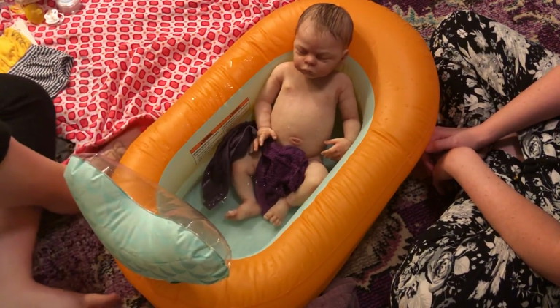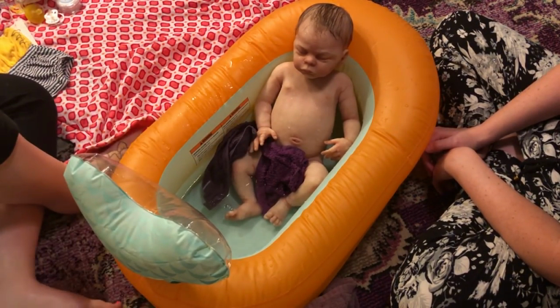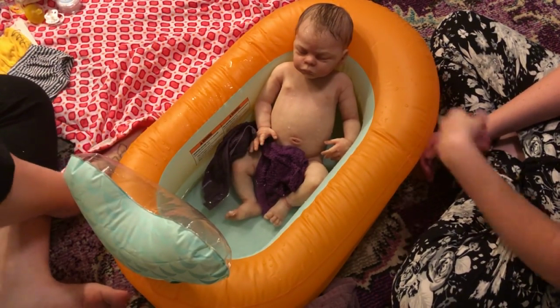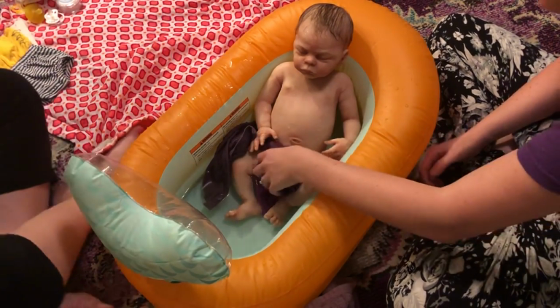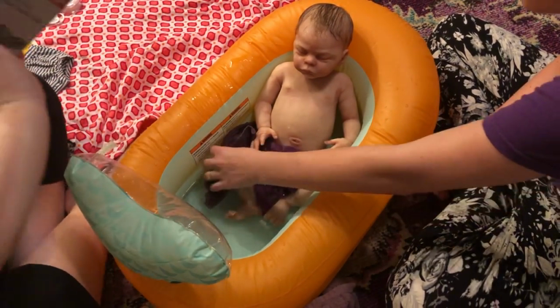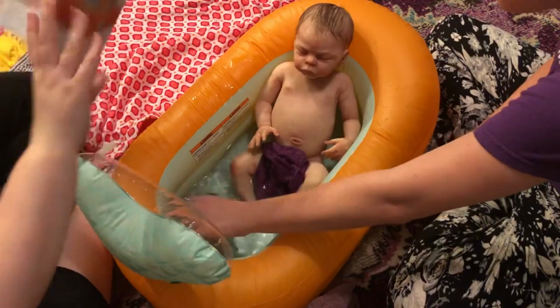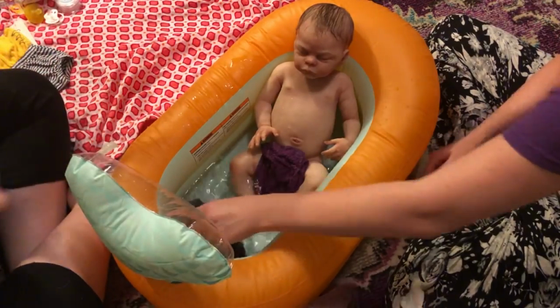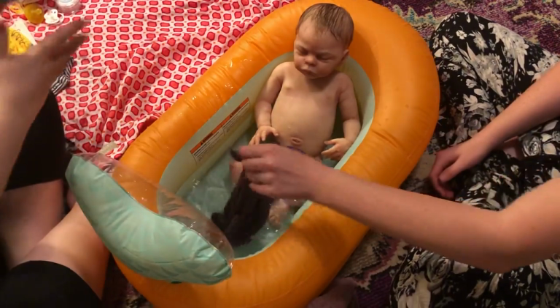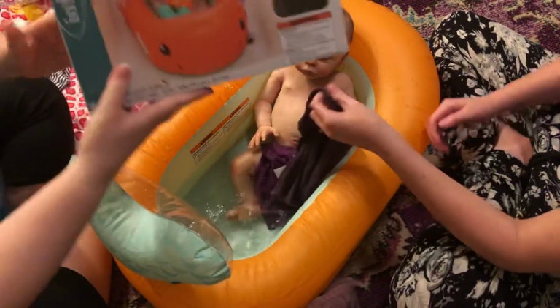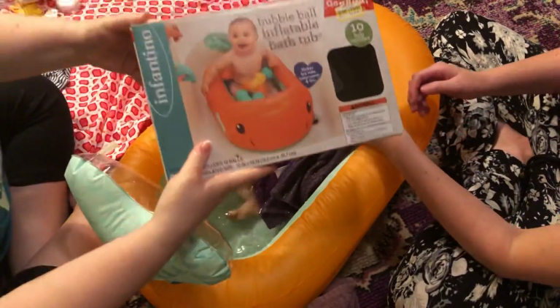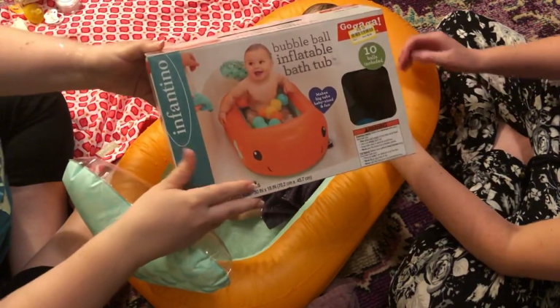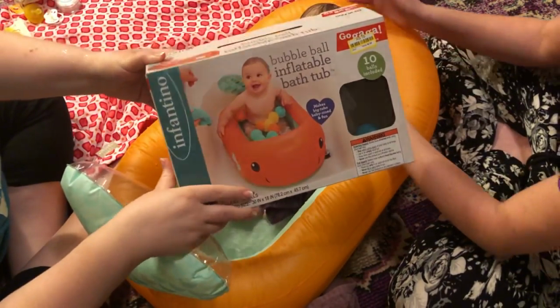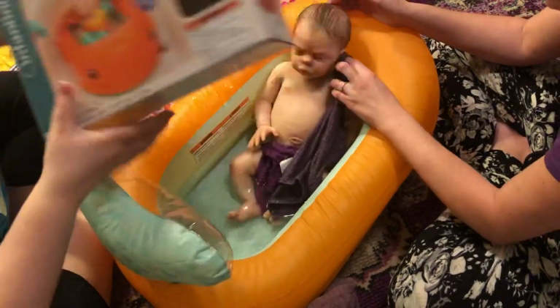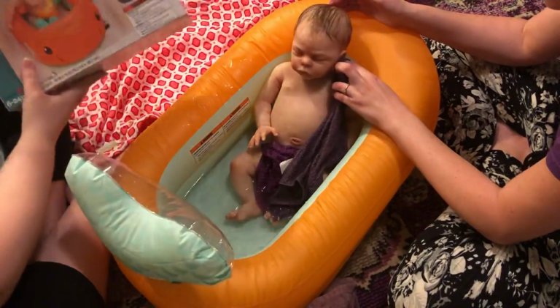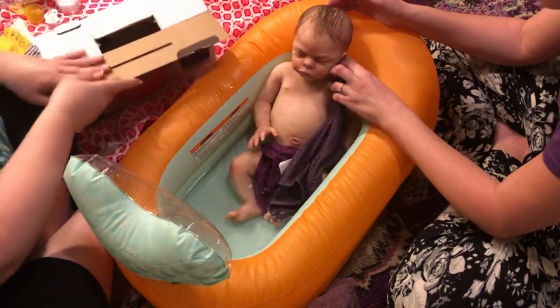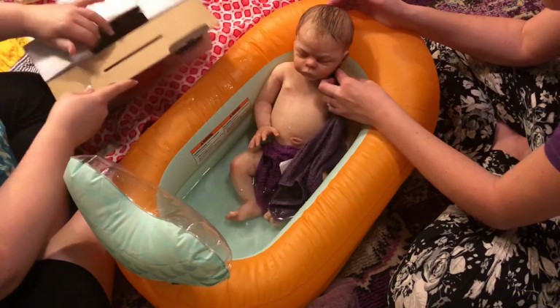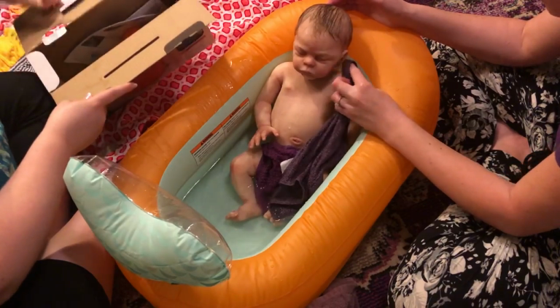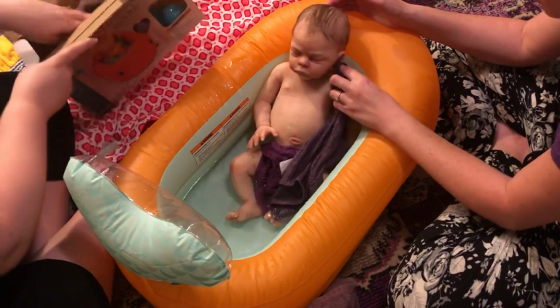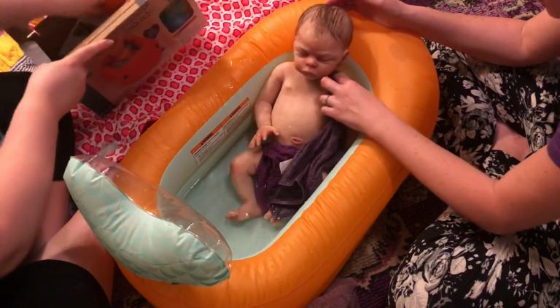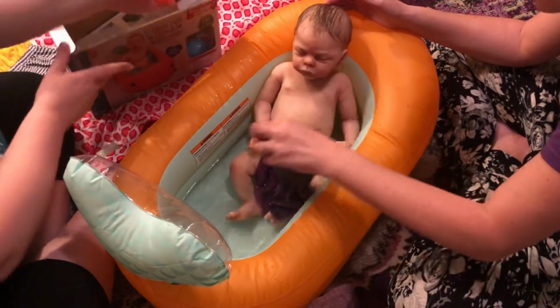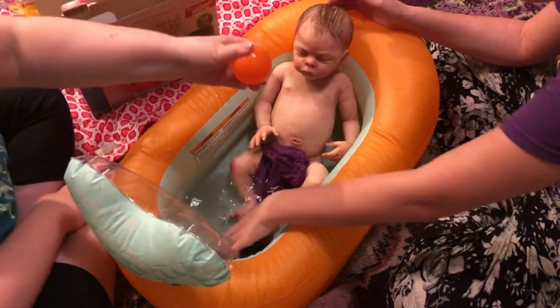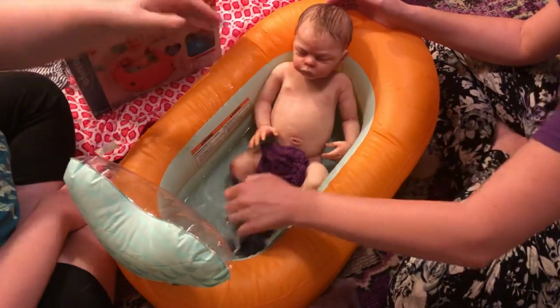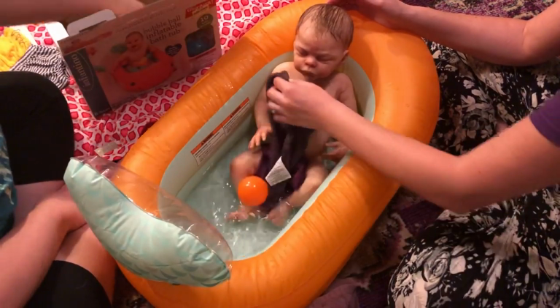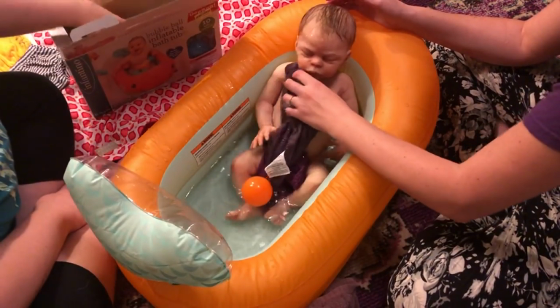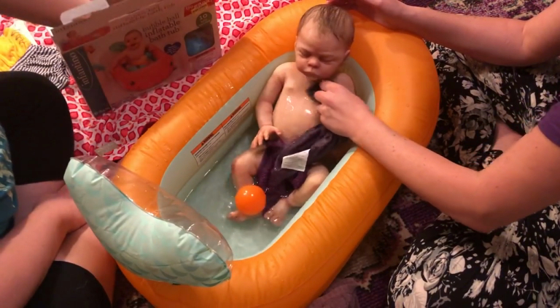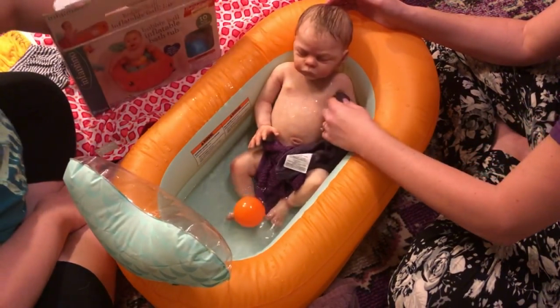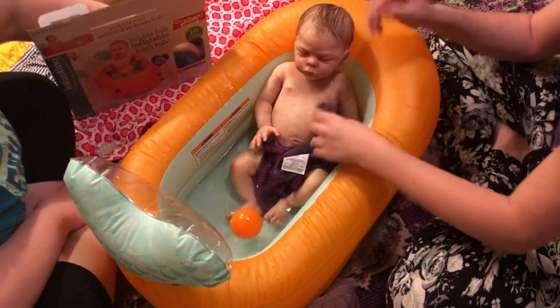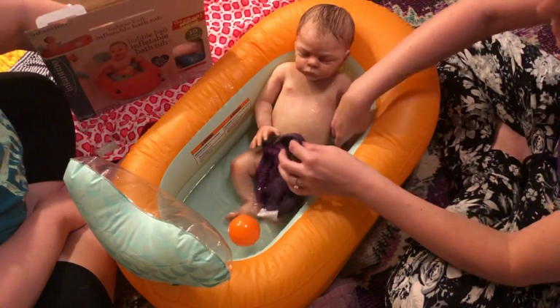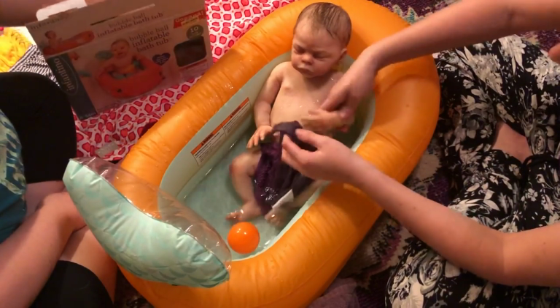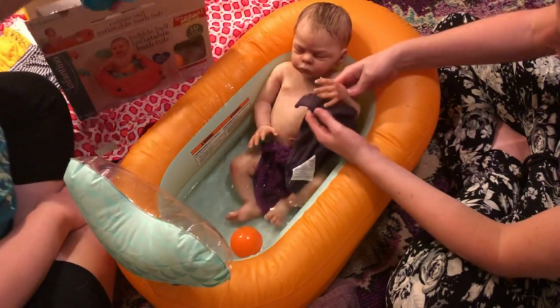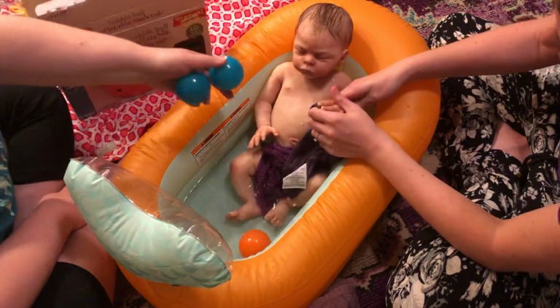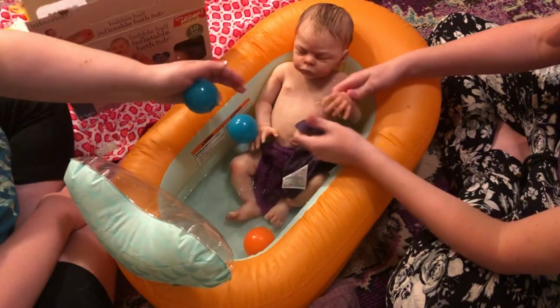It comes with little balls too. This is what it is. They're in here. I didn't take them out earlier because I was afraid Hazel would — she crunched them. Do you want to play with the balls? They're more for the toddlers, but they're cute.